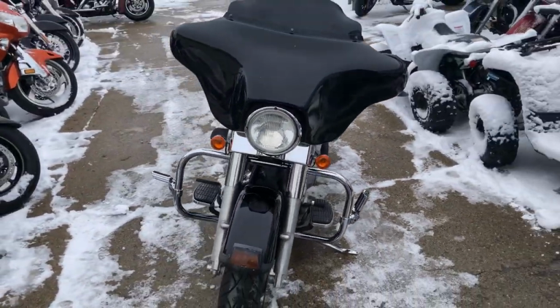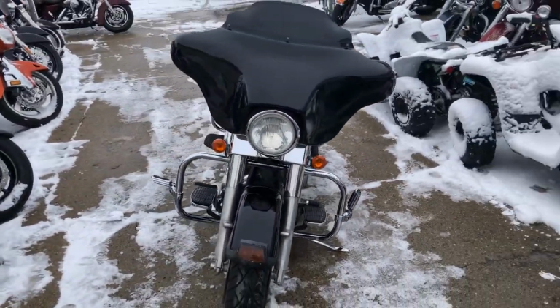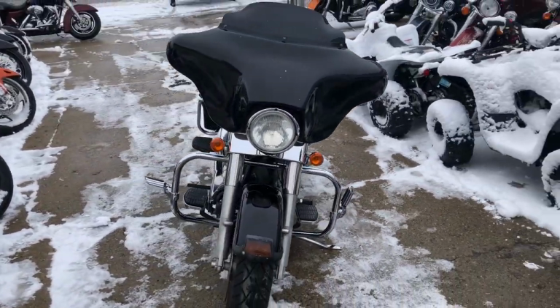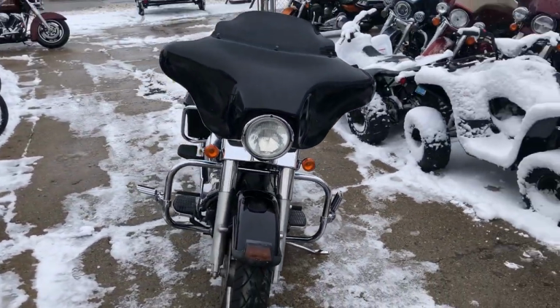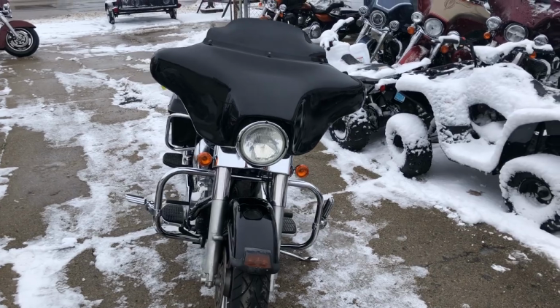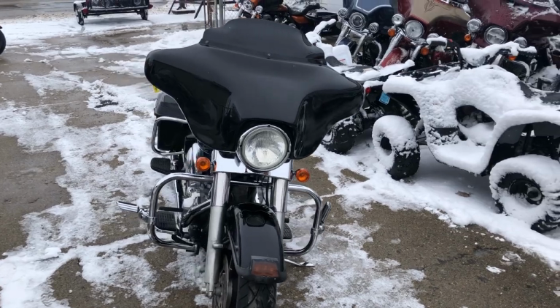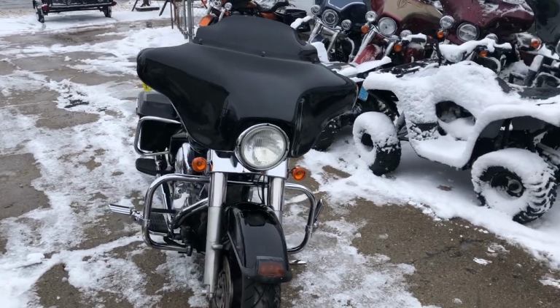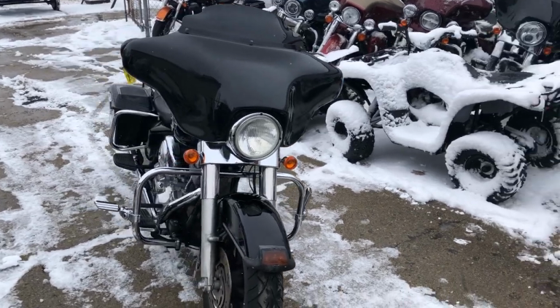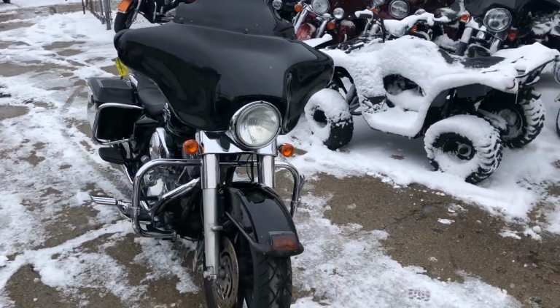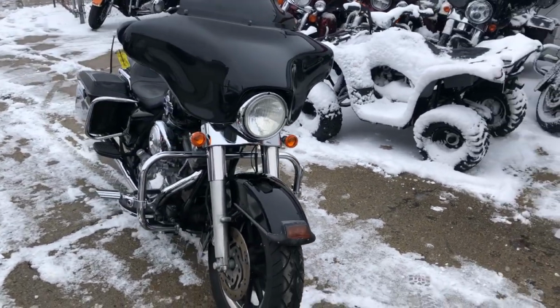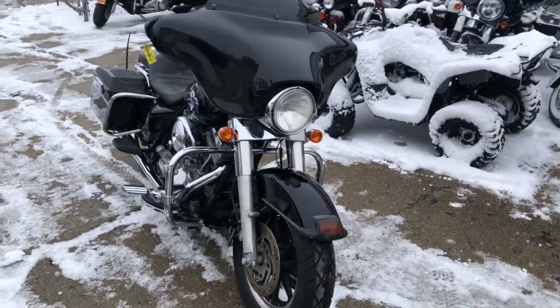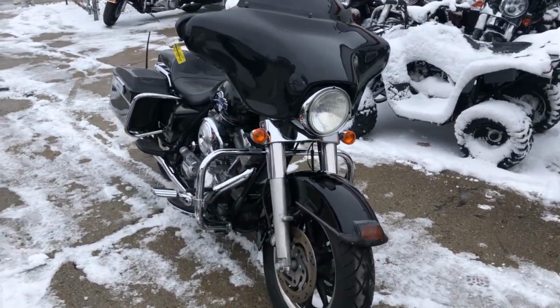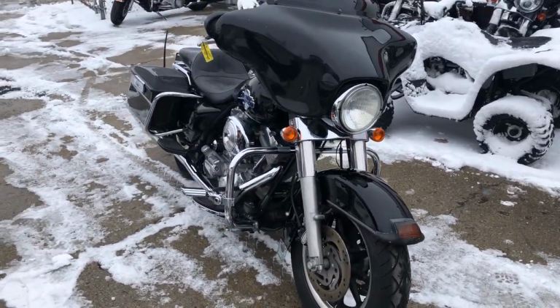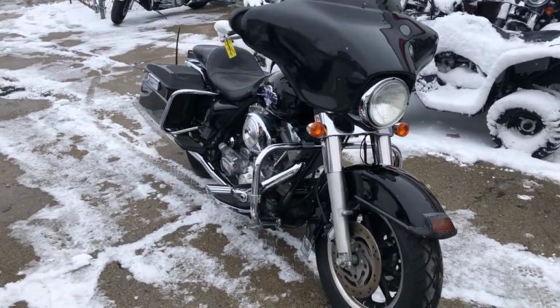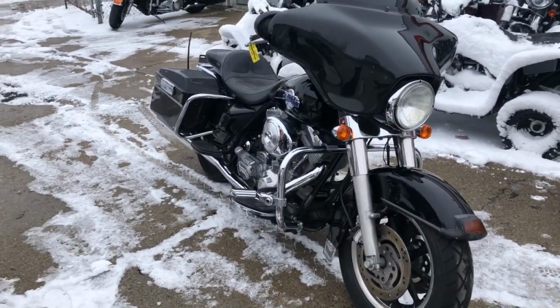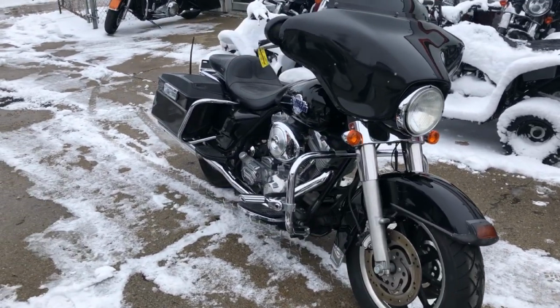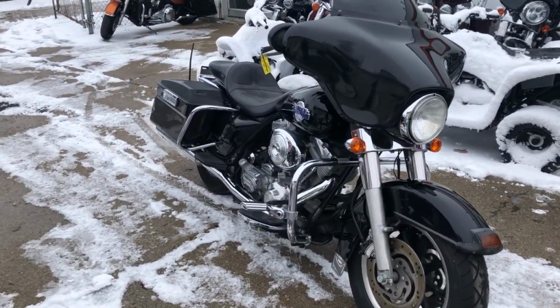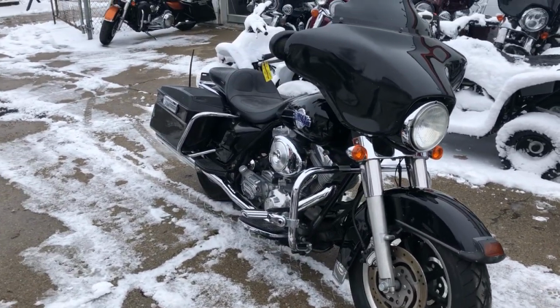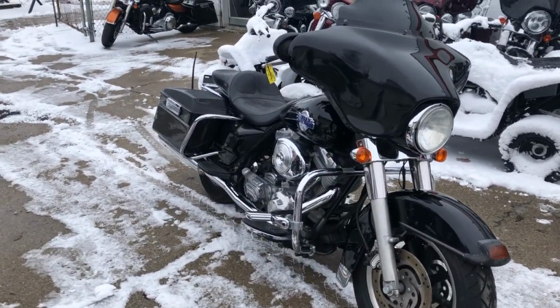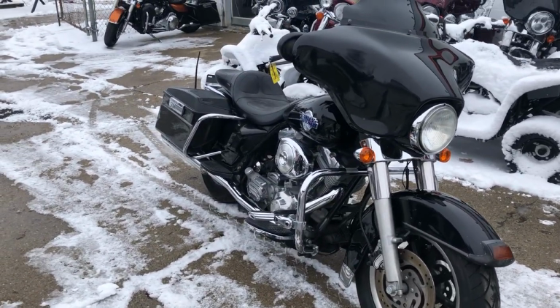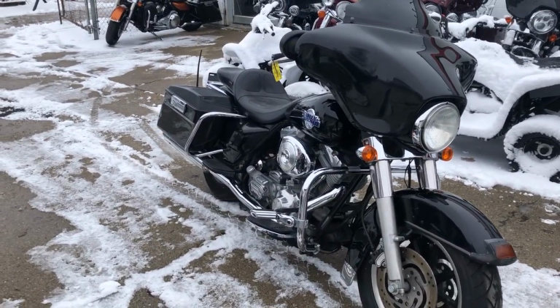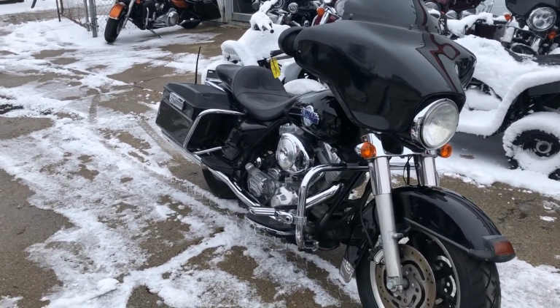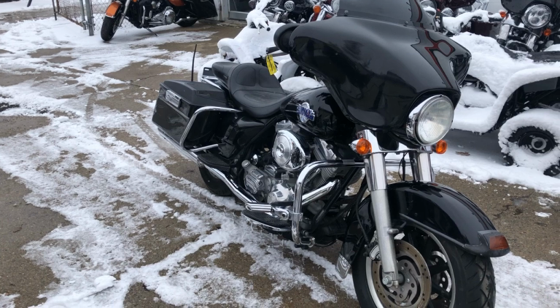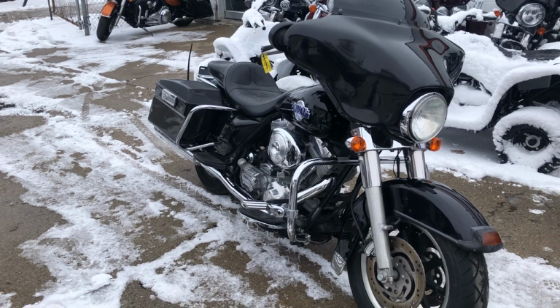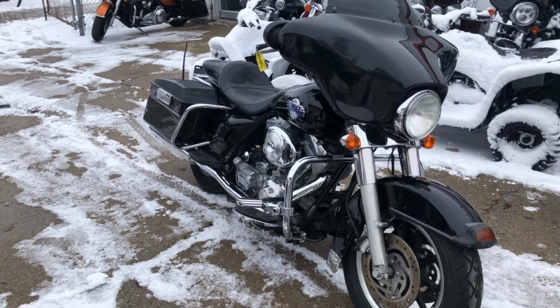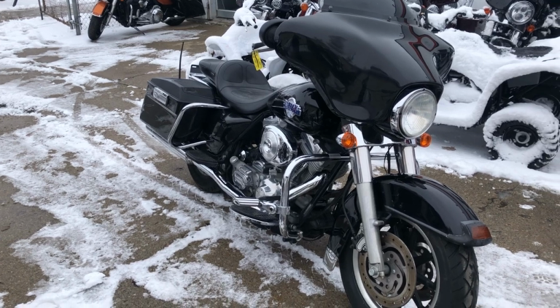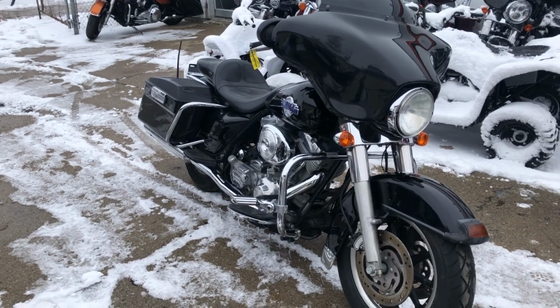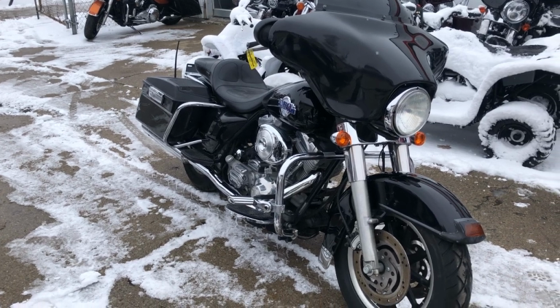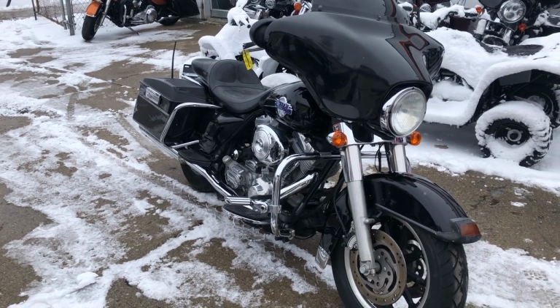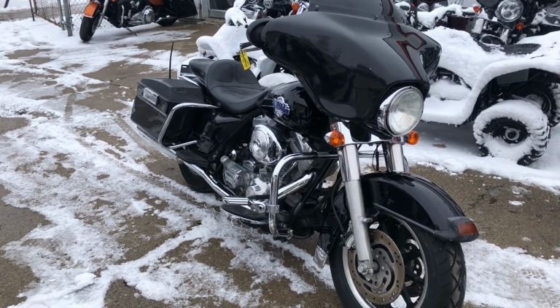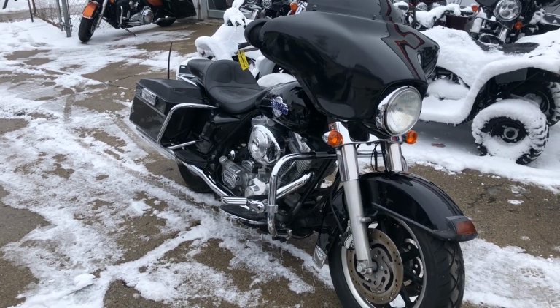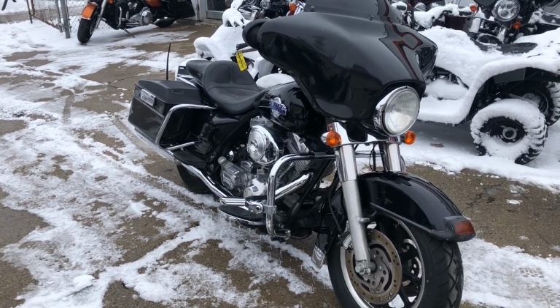It's just been serviced at the dealership, inspected, all fluids changed, and ready to ride. This is a nice, clean, low mileage bike for the money.